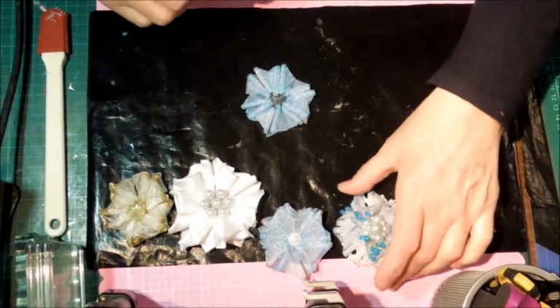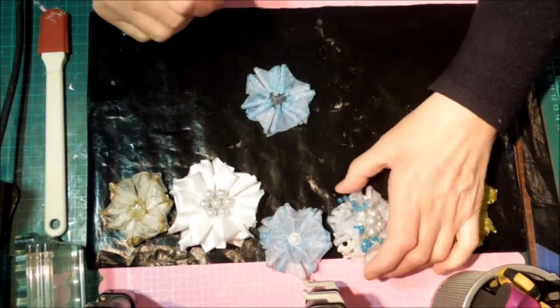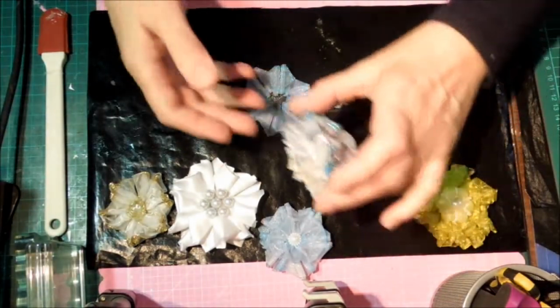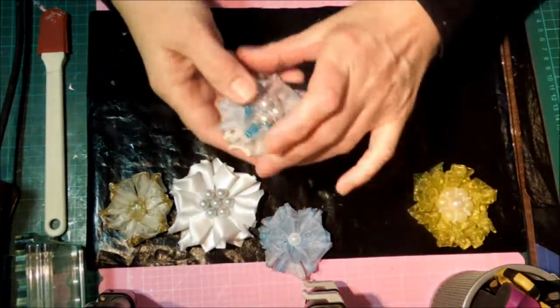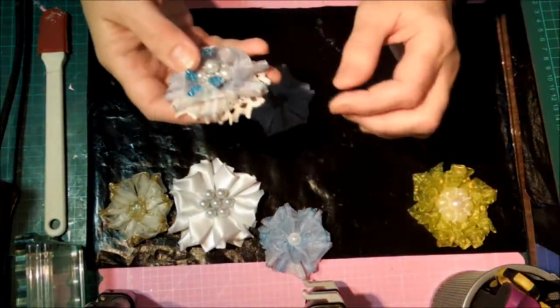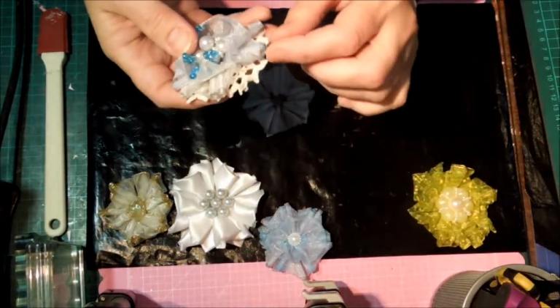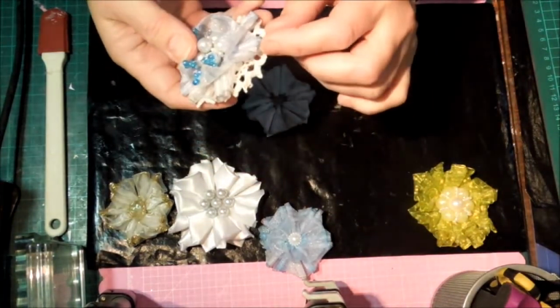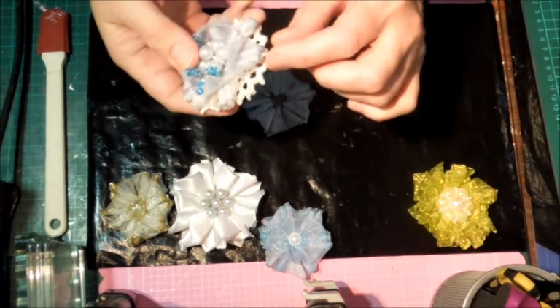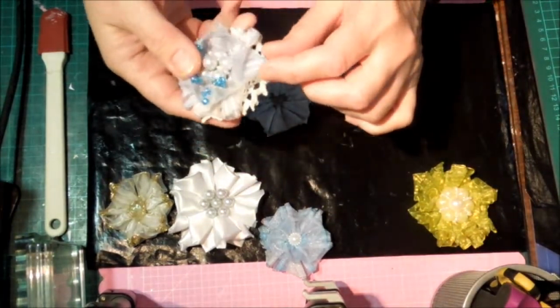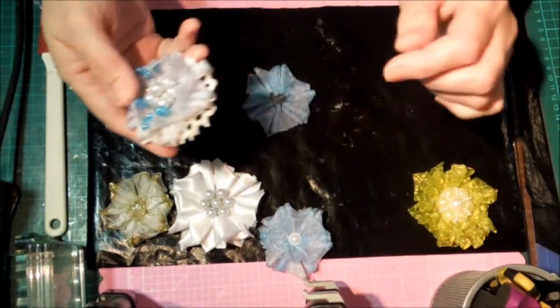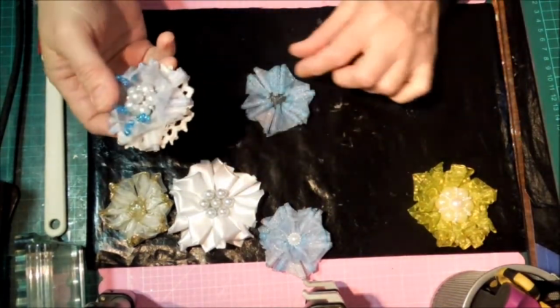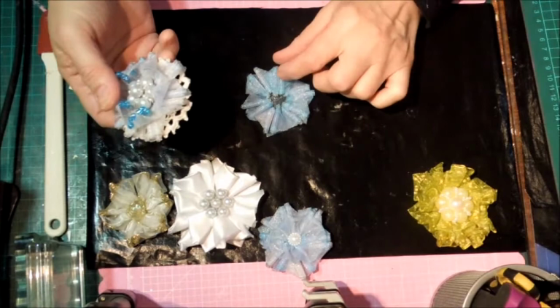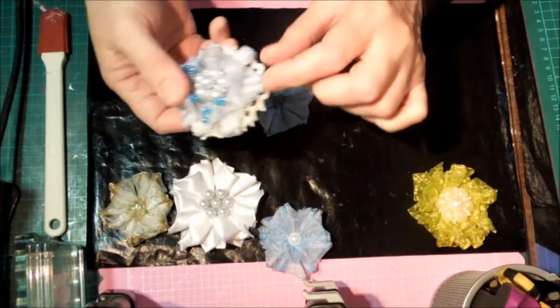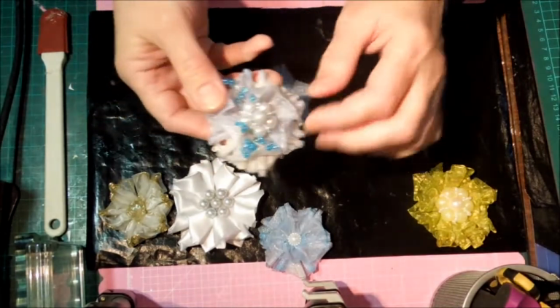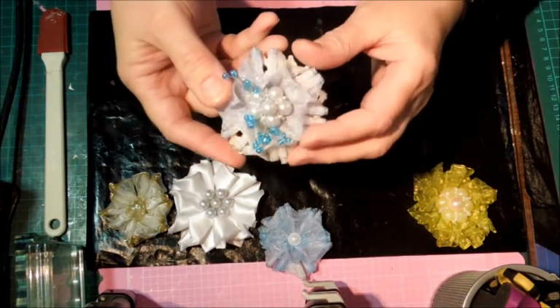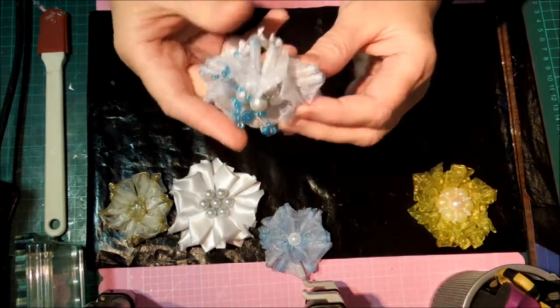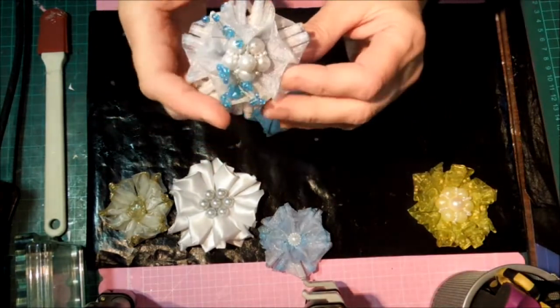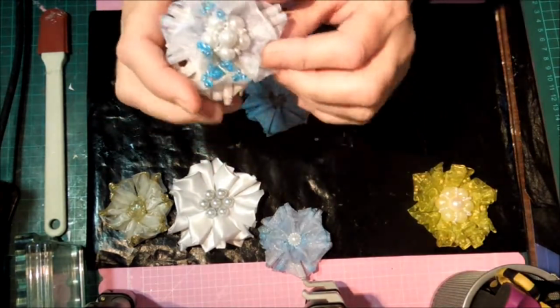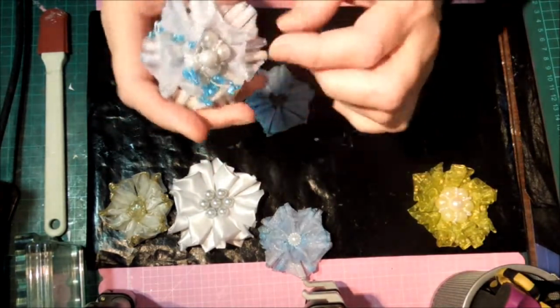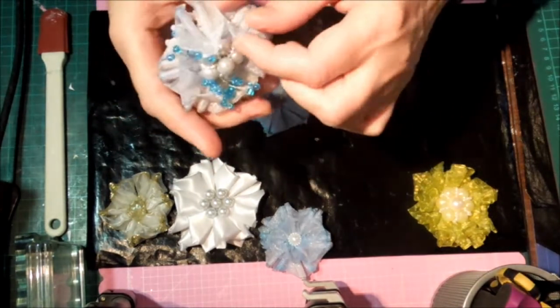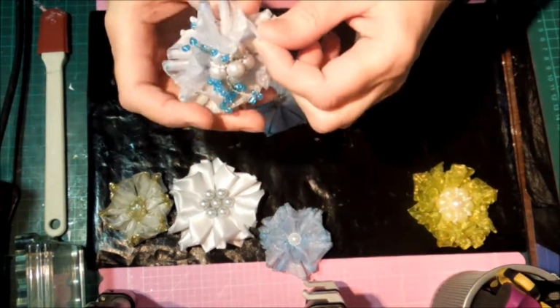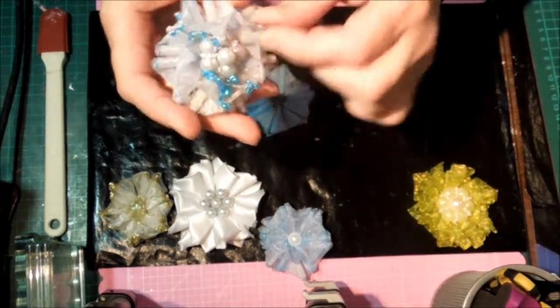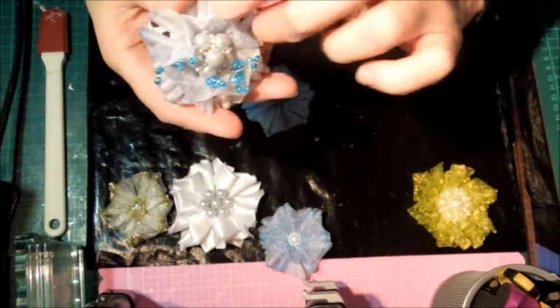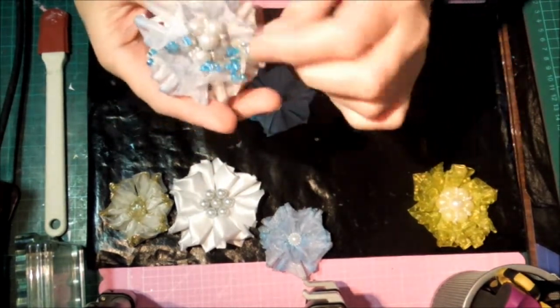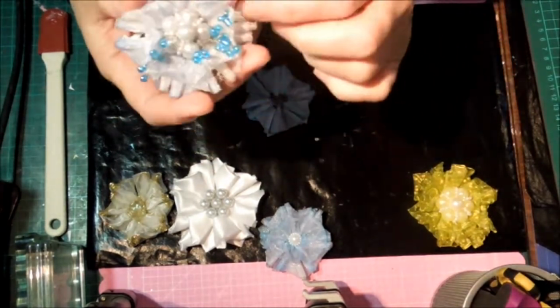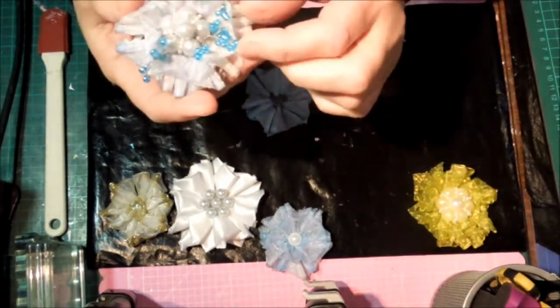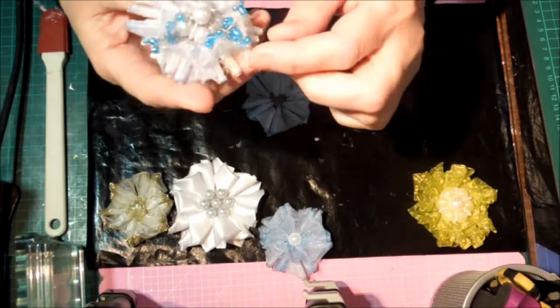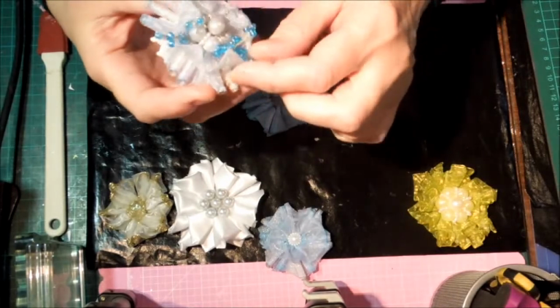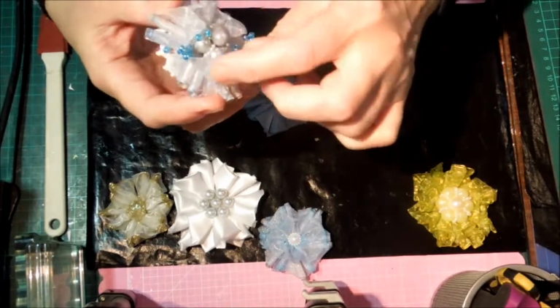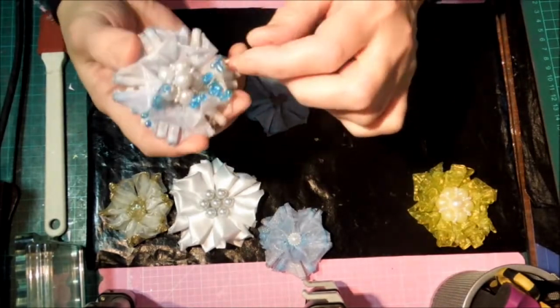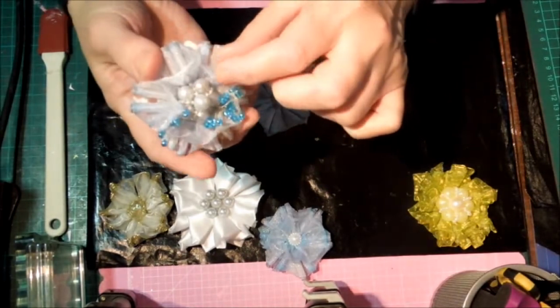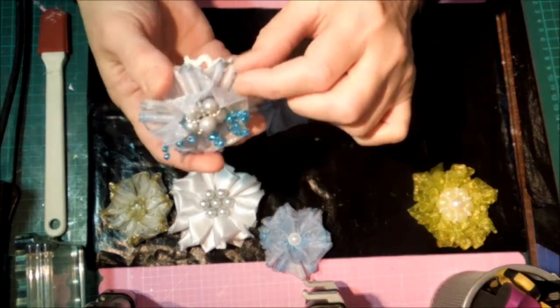For this one where I stuck the curls down instead of up, you end up with petals that you can curl in if you like. So that's a completely different look.